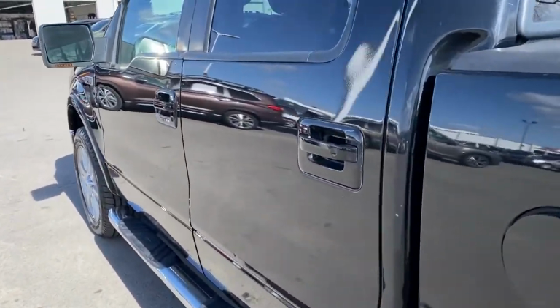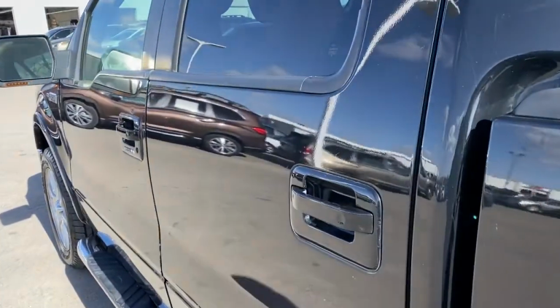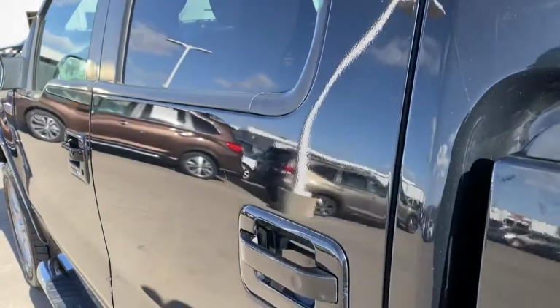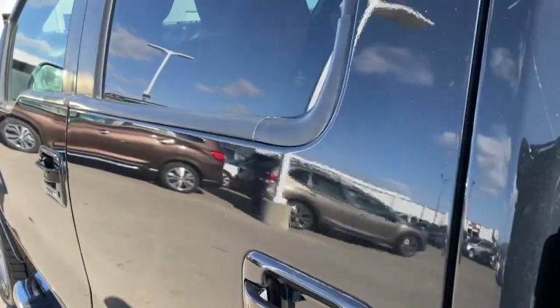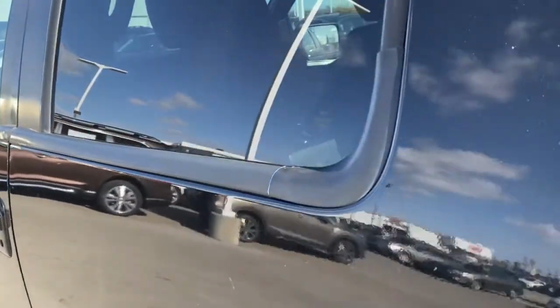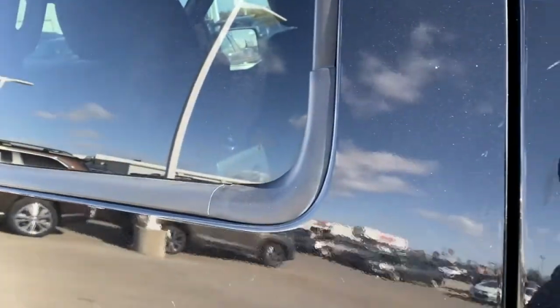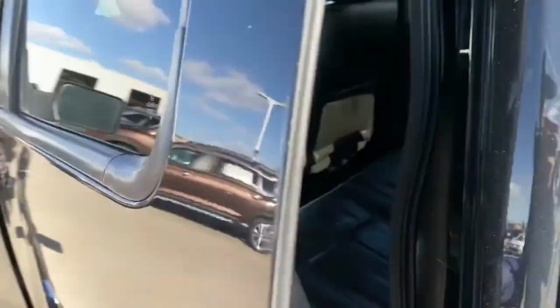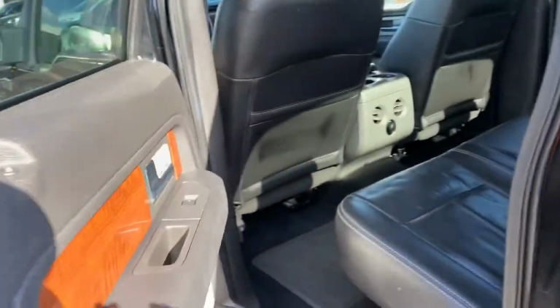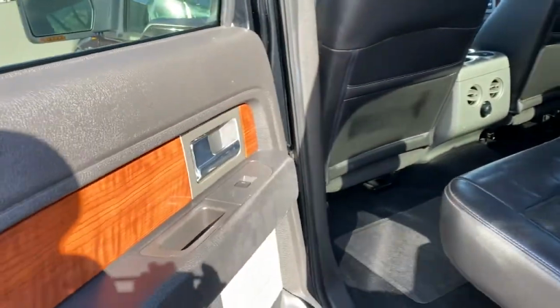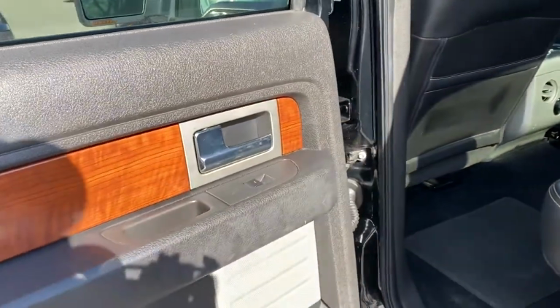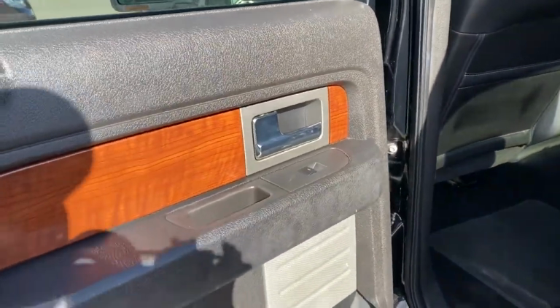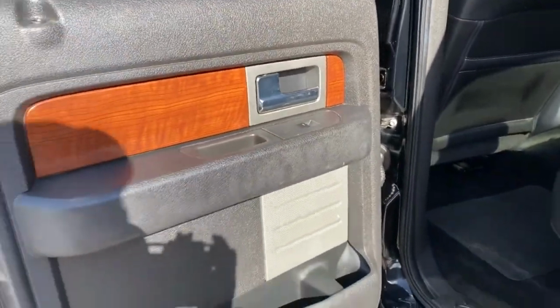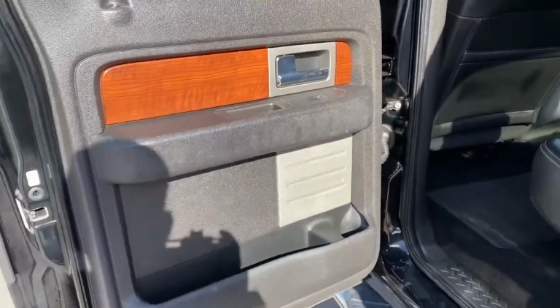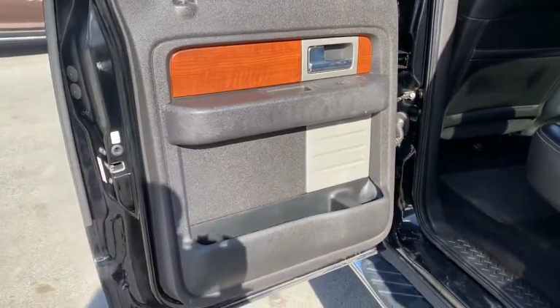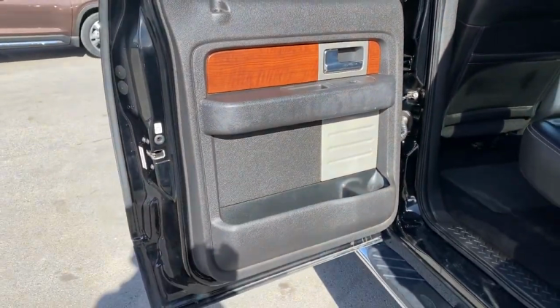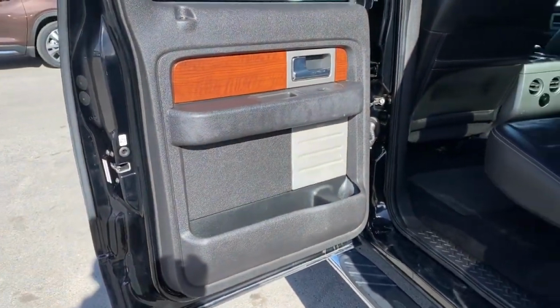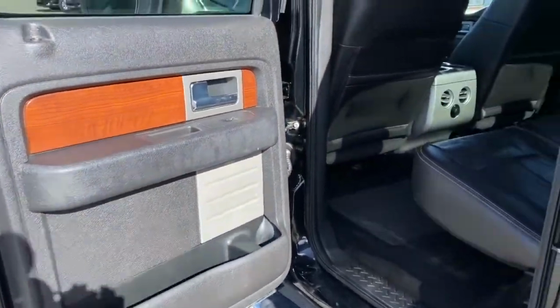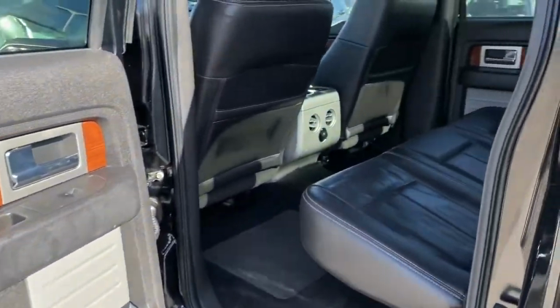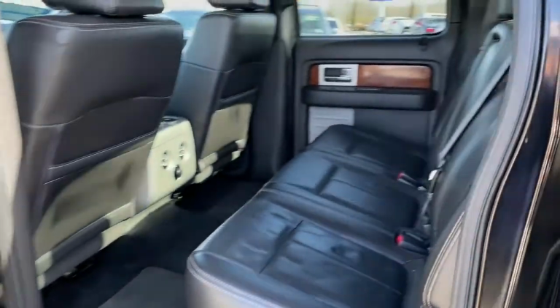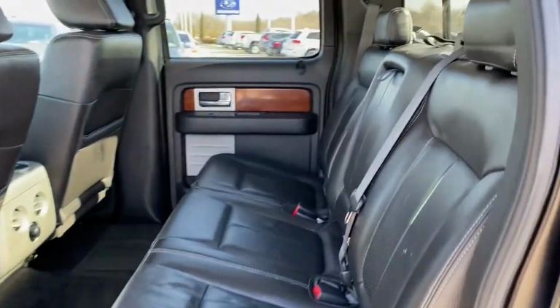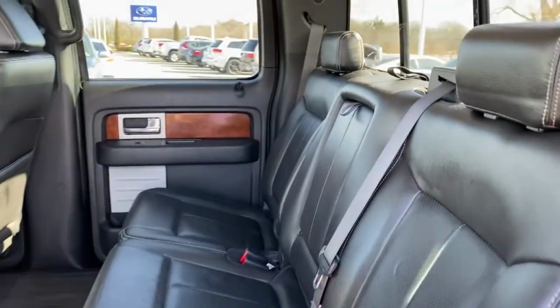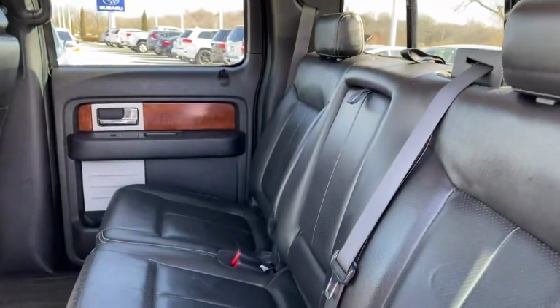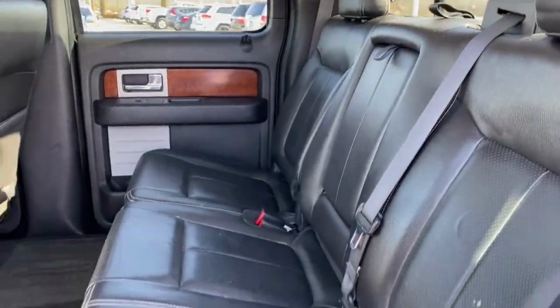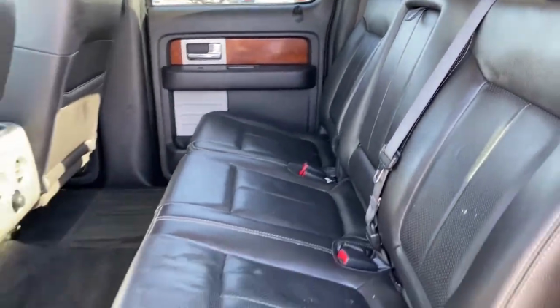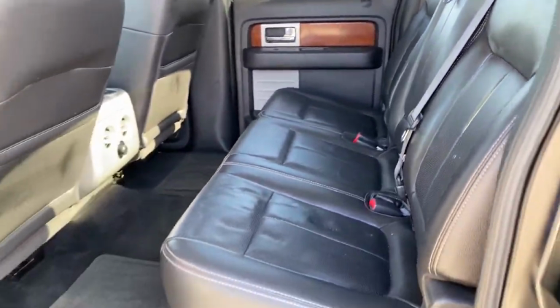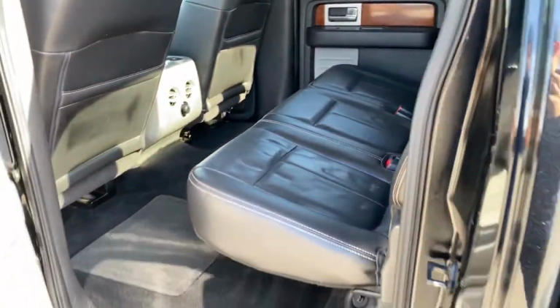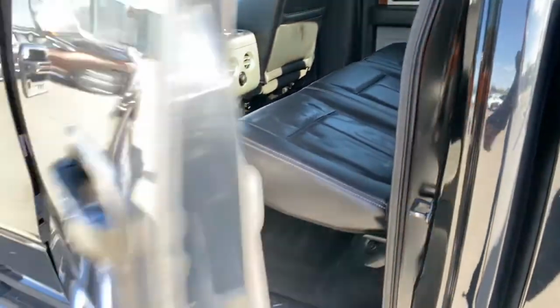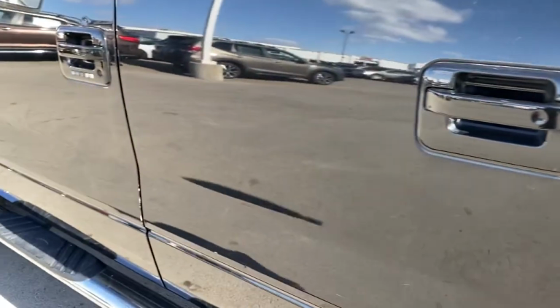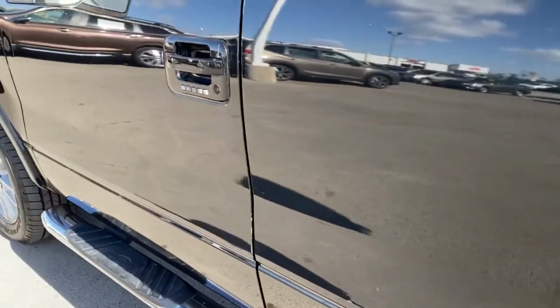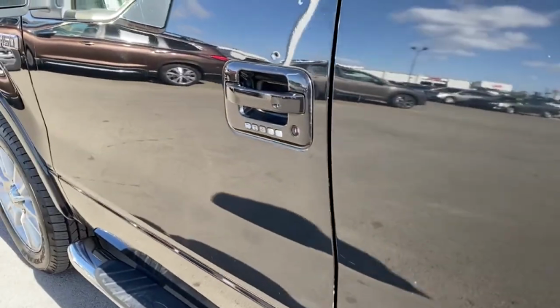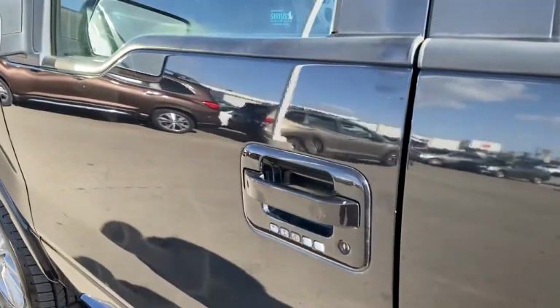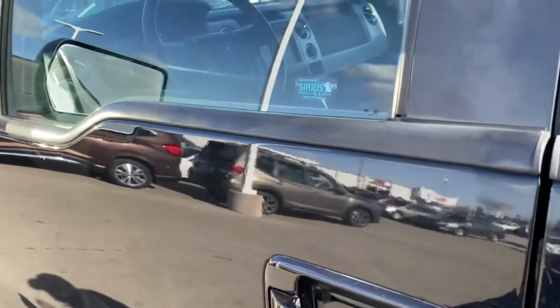Four-wheel drive, satellite radio, power passenger seat, fog lamps, heated mirrors, multi-zone AC, heated front seat, aluminum wheels, power driver seat, Bluetooth connection.